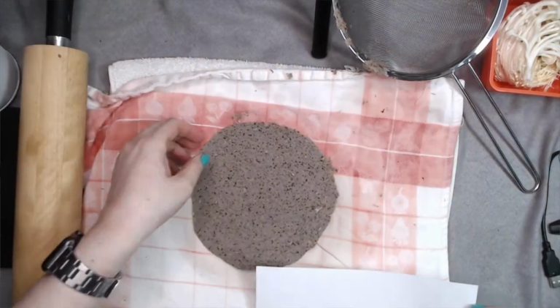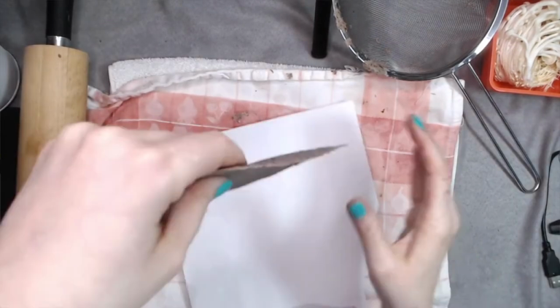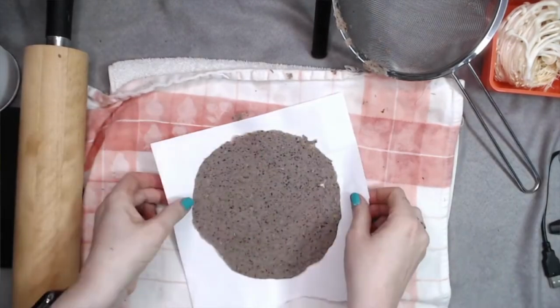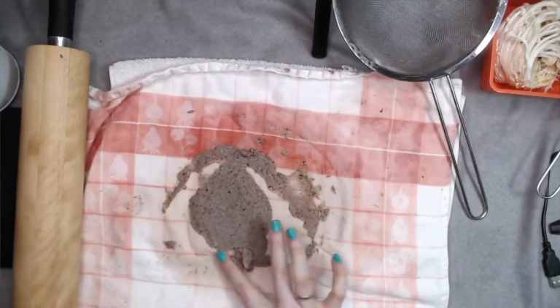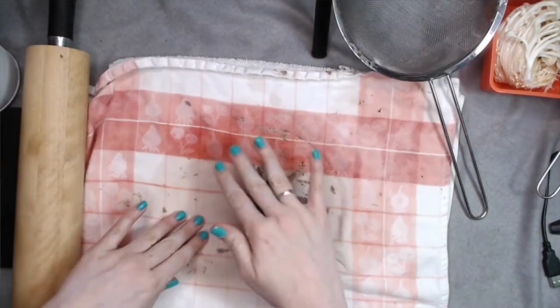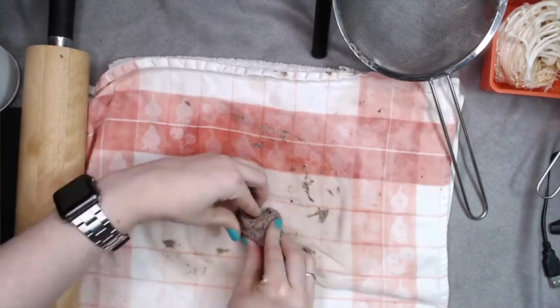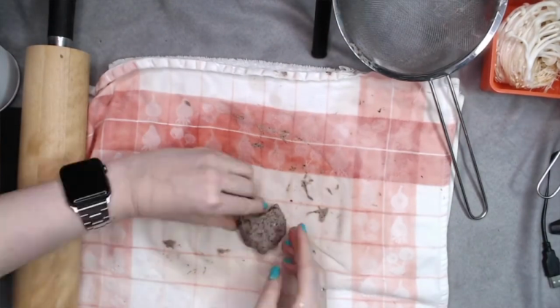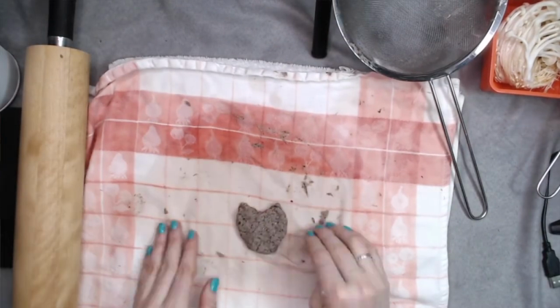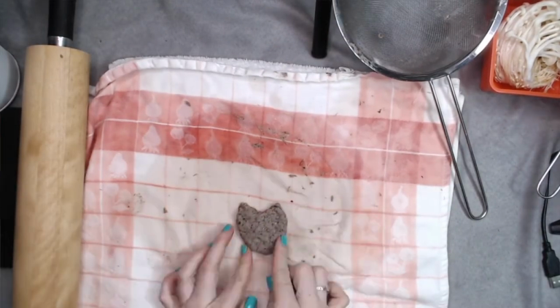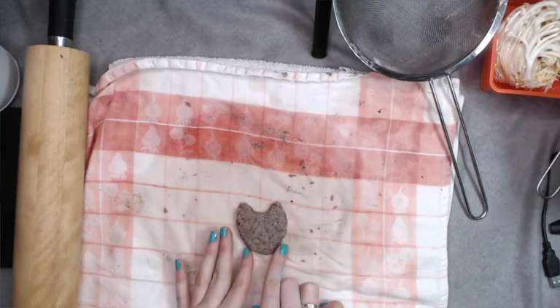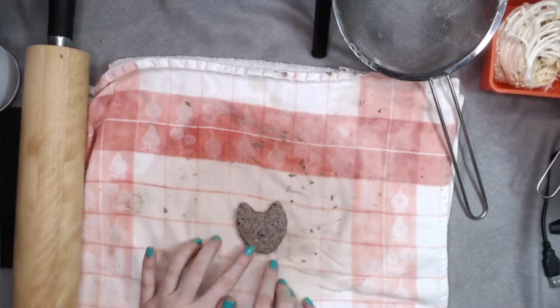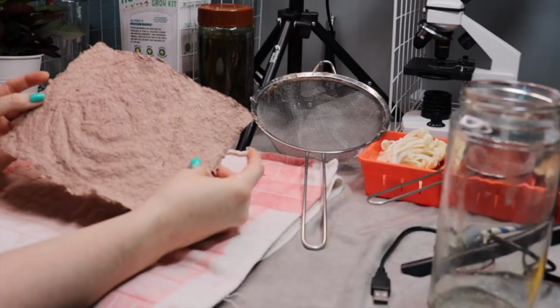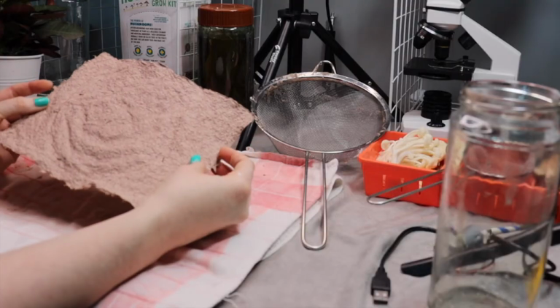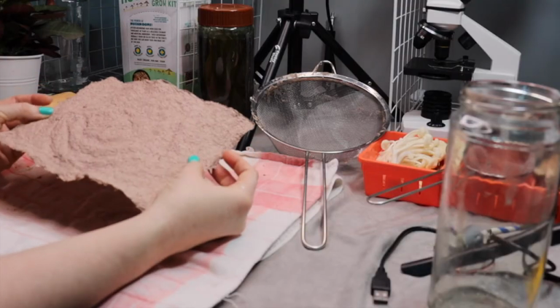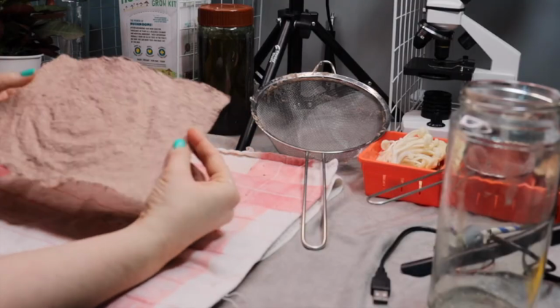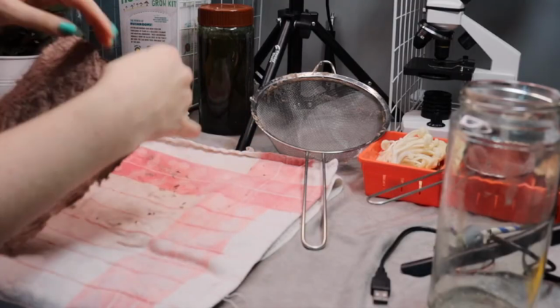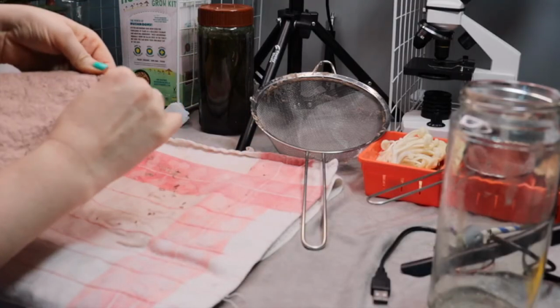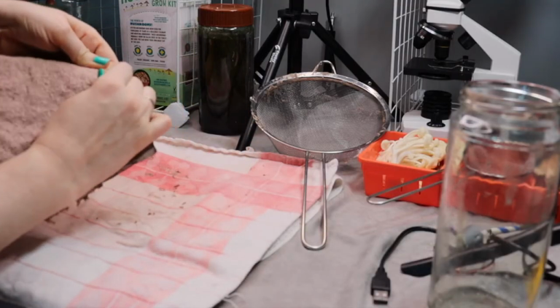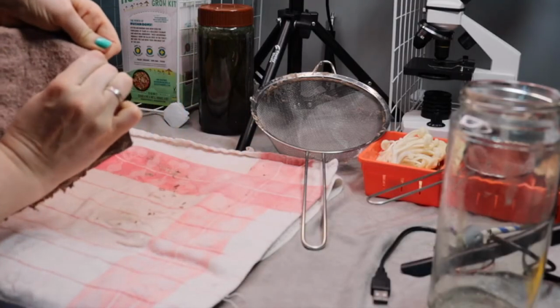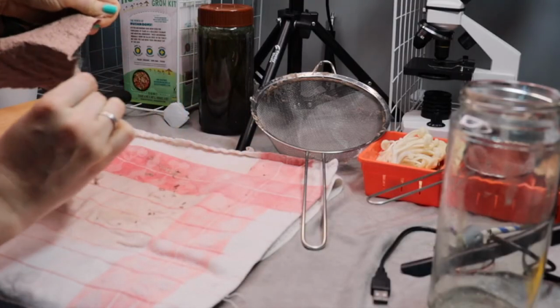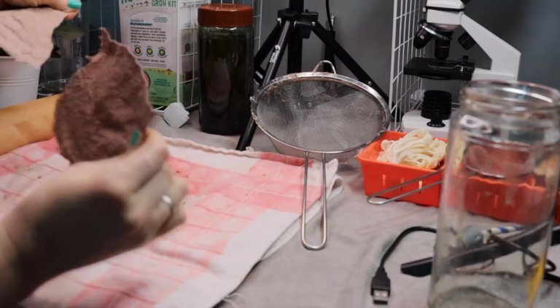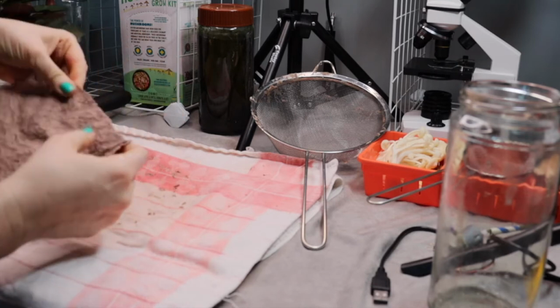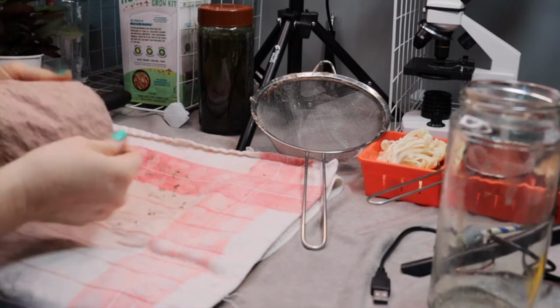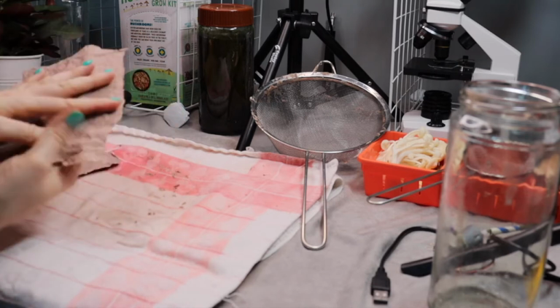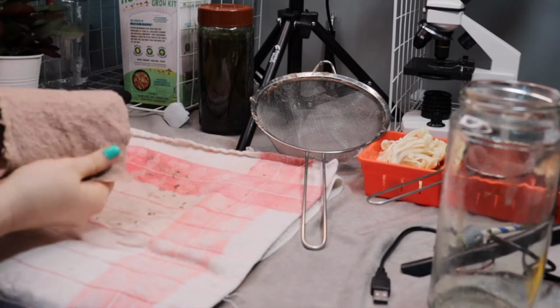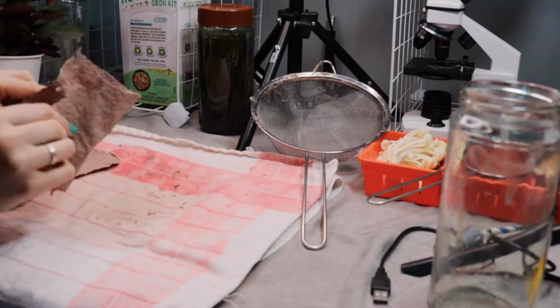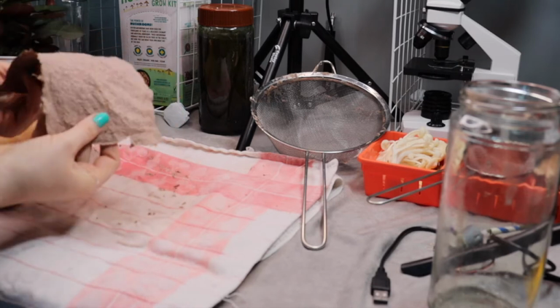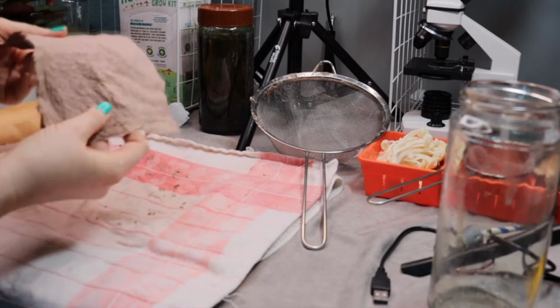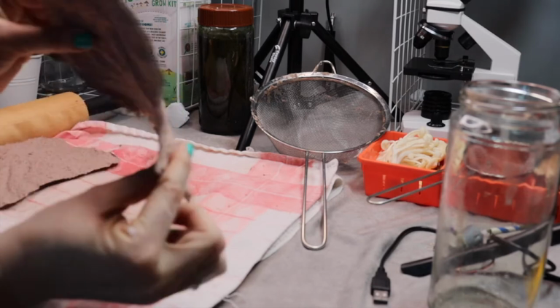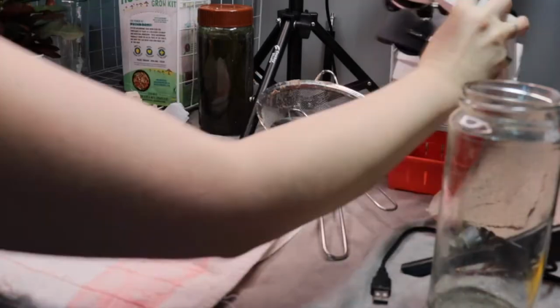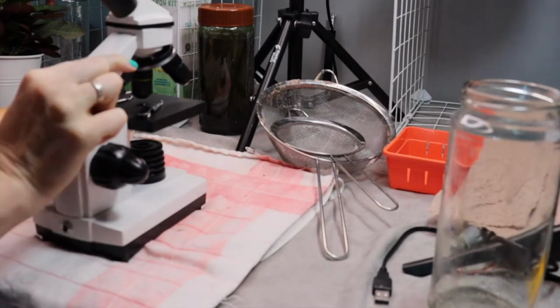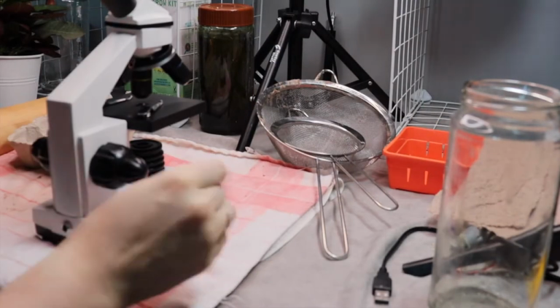You can roll it flat or mold it into 3D creatures, like clay. A rolling pin helps to make a flat sheet of paper. If you happen to have a screen frame, you can use it to make thinner paper. I made this paper last week and it's already dried. Let's see how it looks under the microscope.